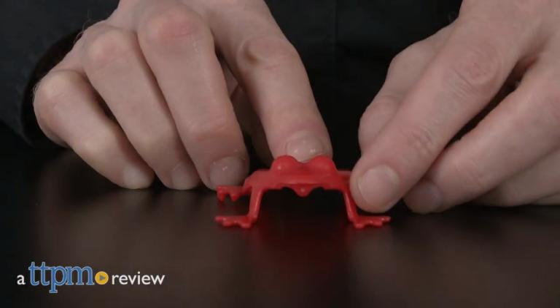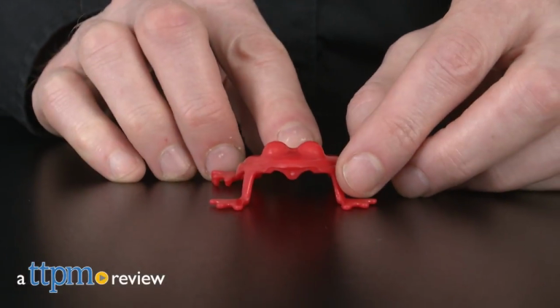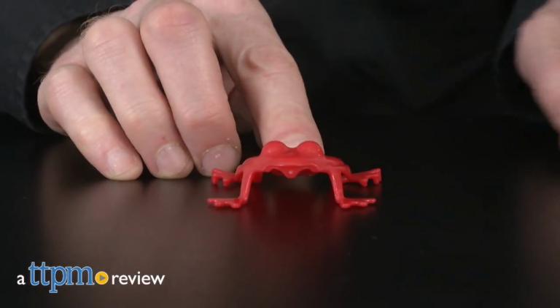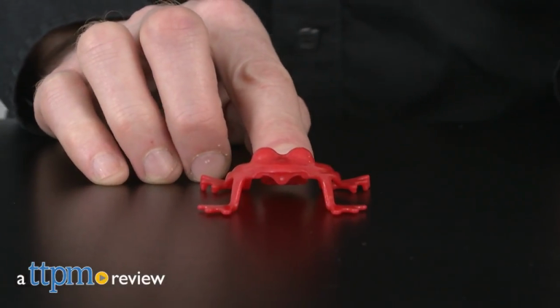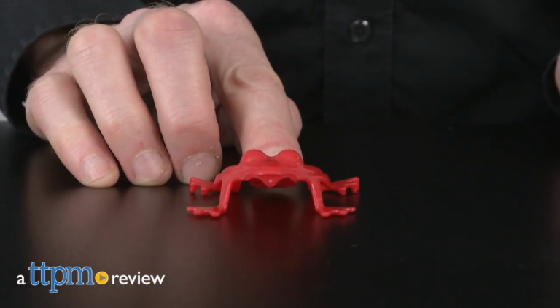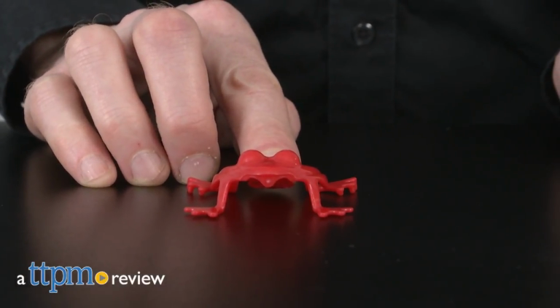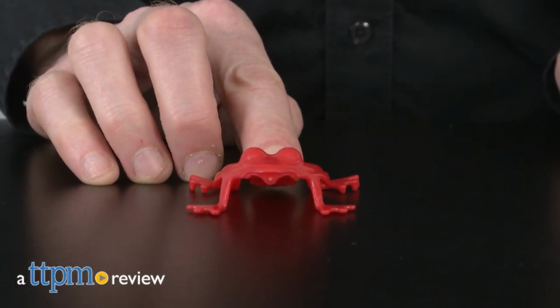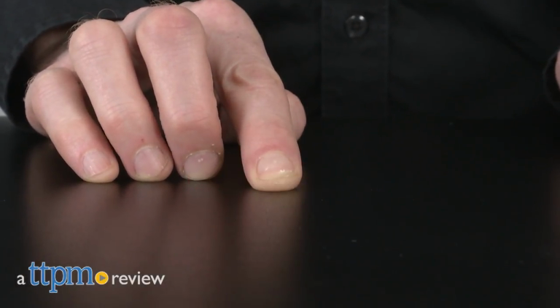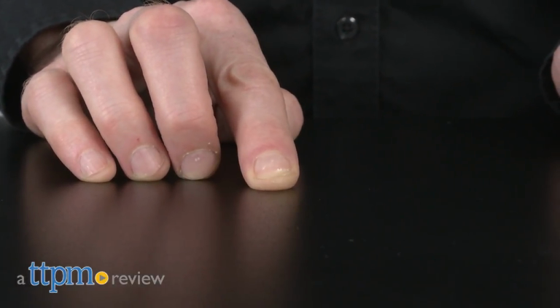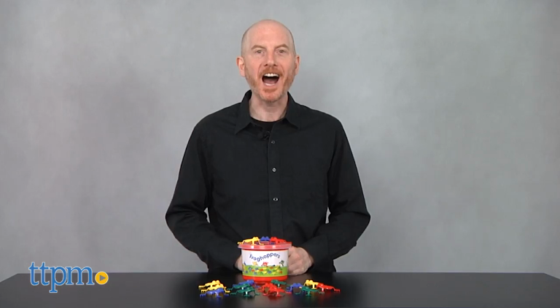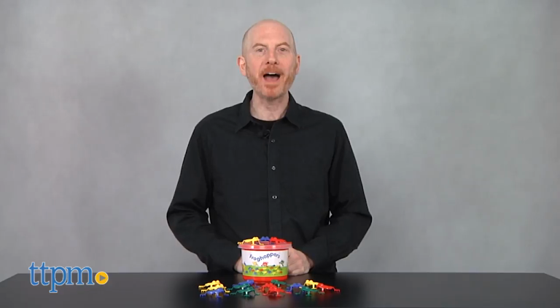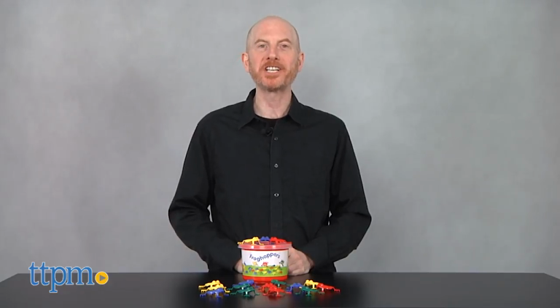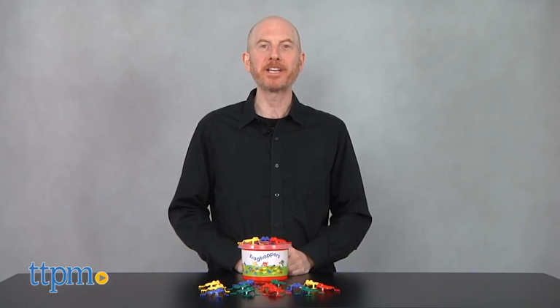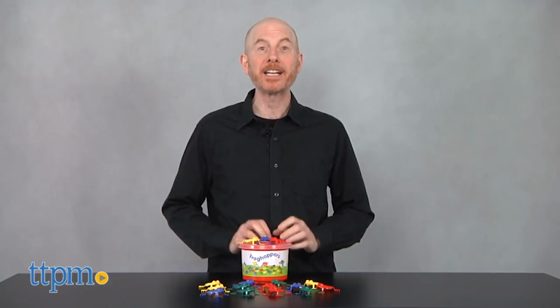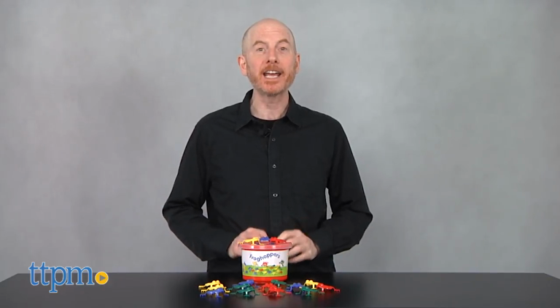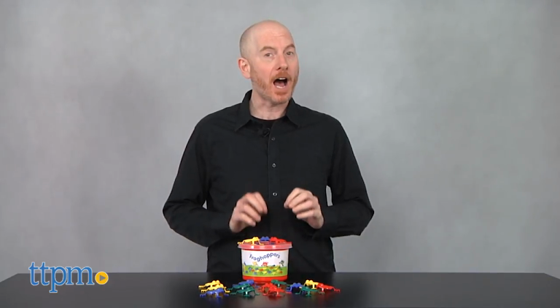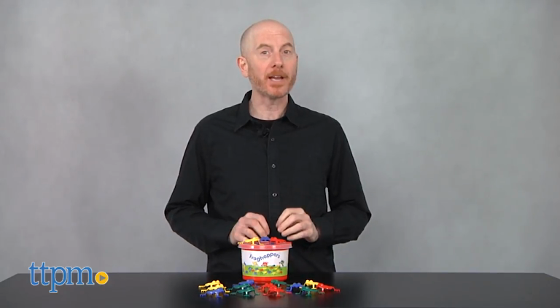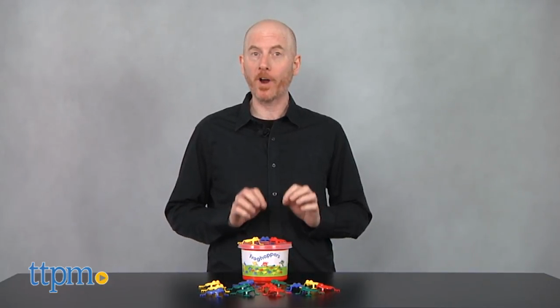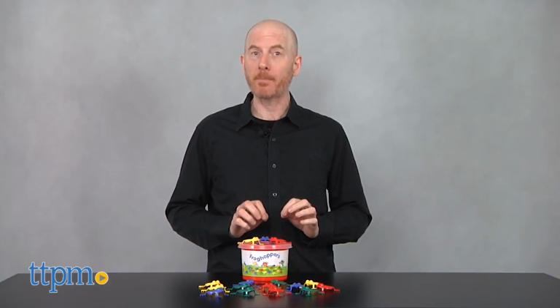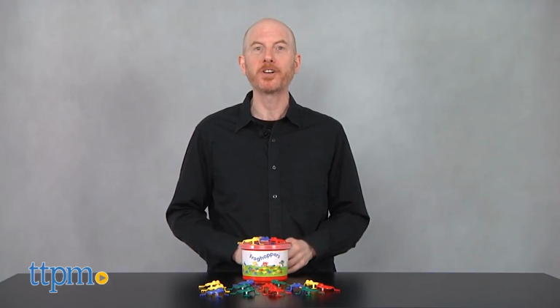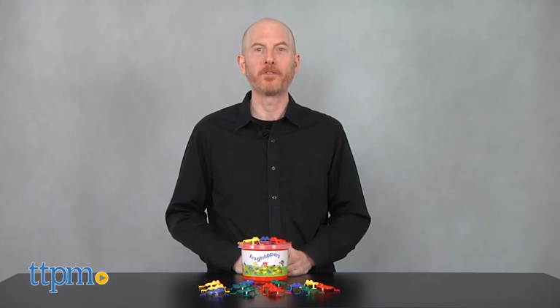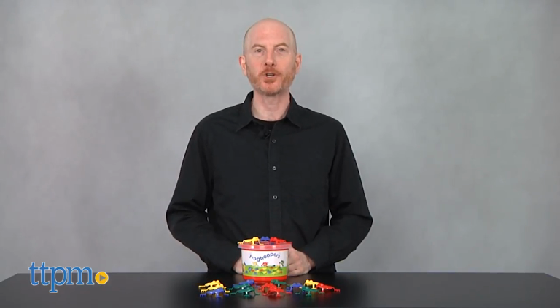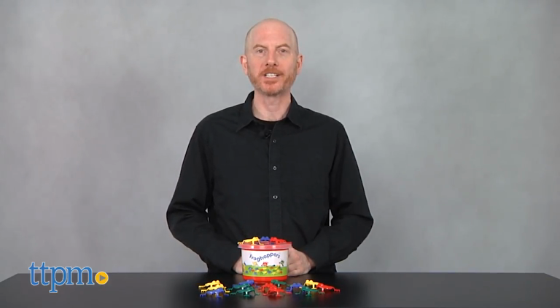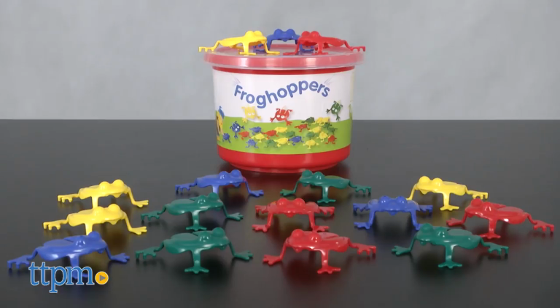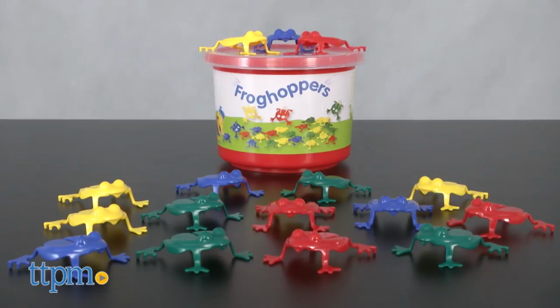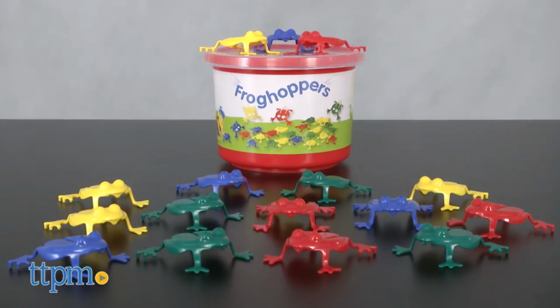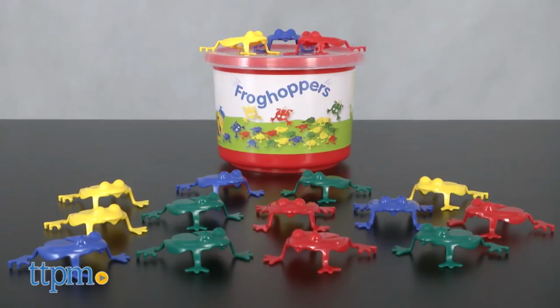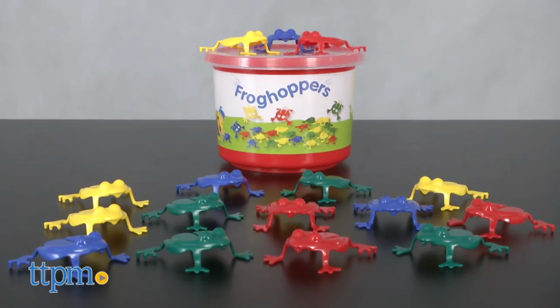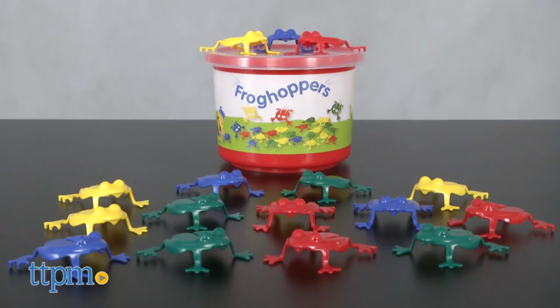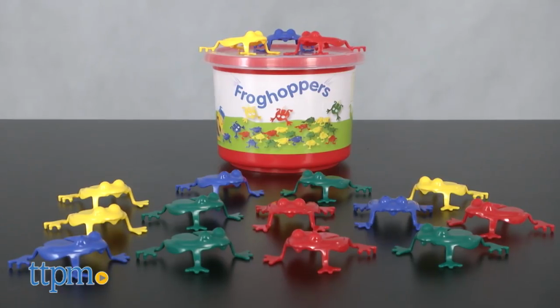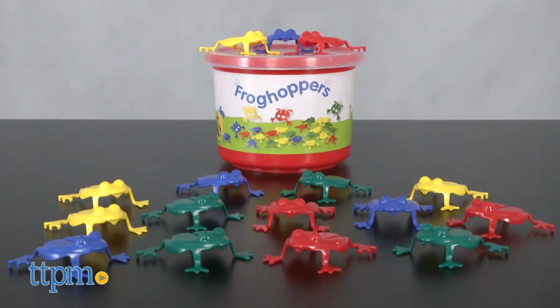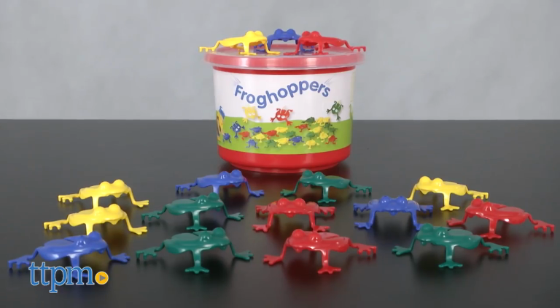Let's get ready to jump for joy! Hi, I'm Matt with TTPM and today I'm playing with Frog Hoppers from Viking Toys. Frog Hoppers are great for kids ages 3 and up.